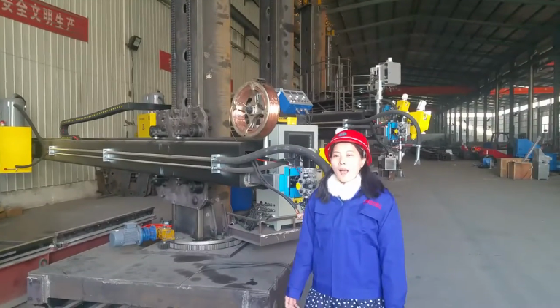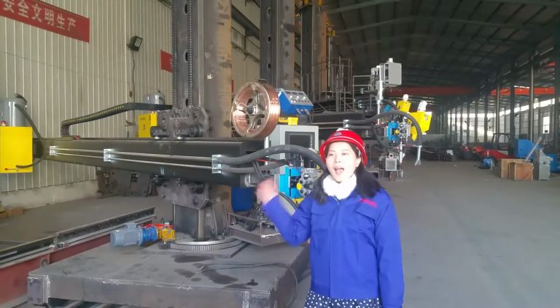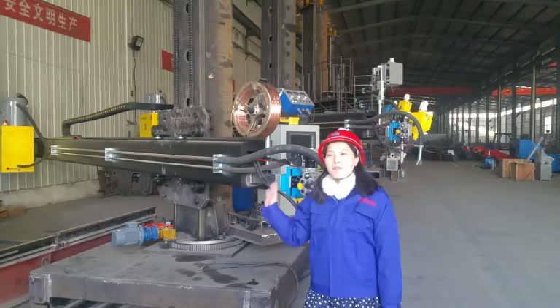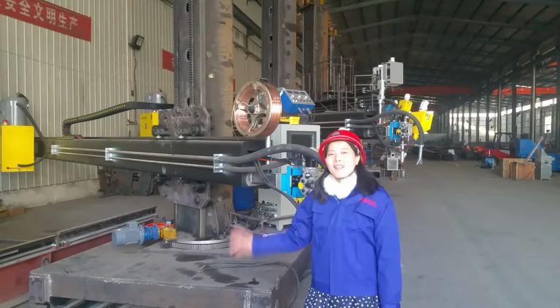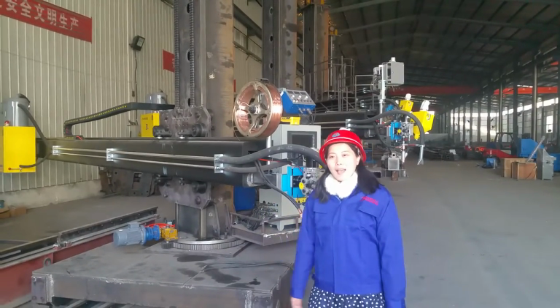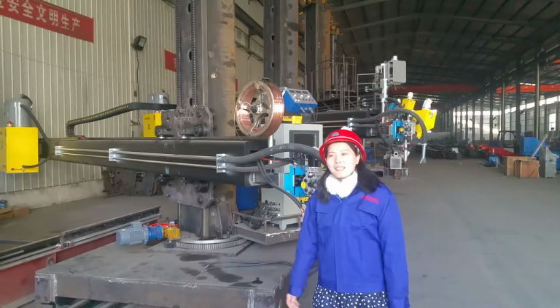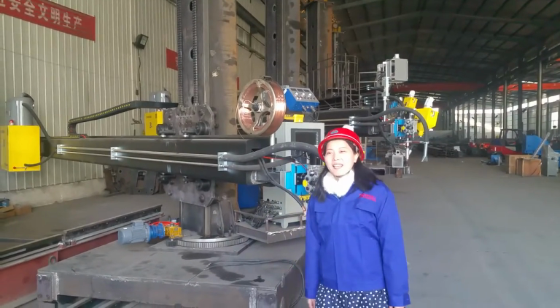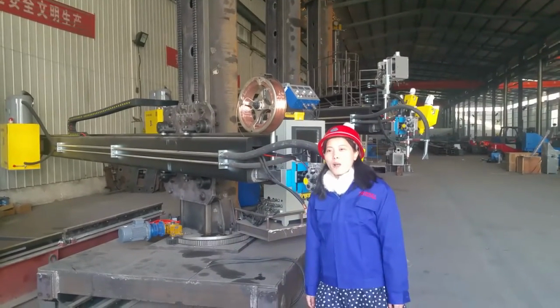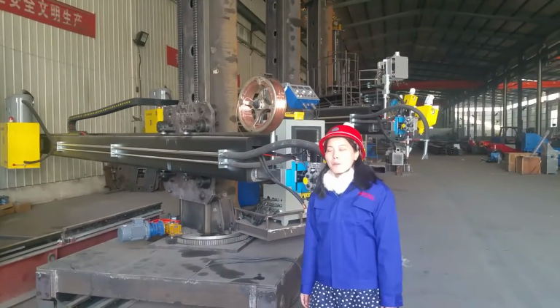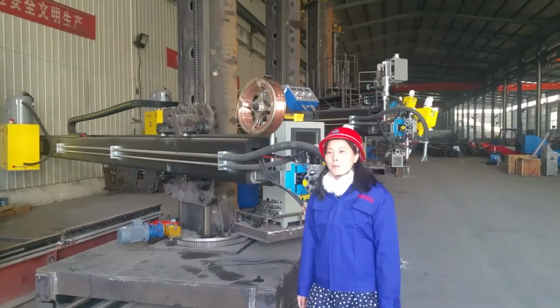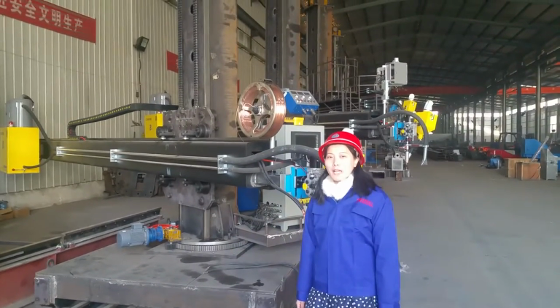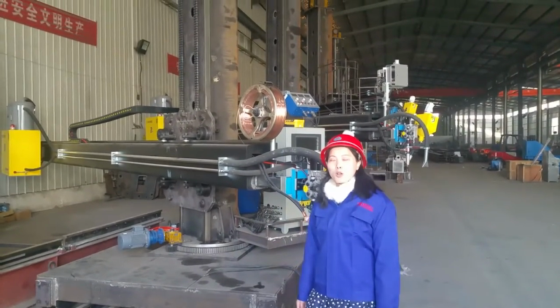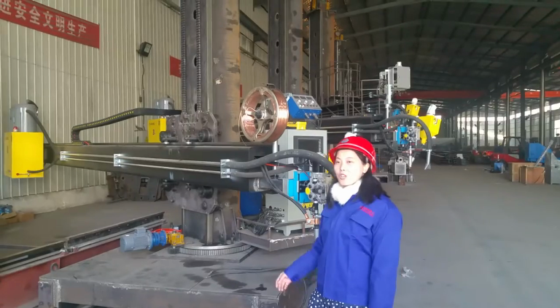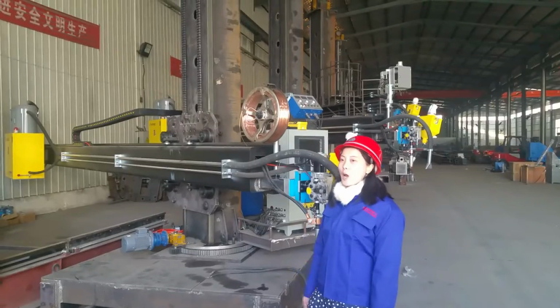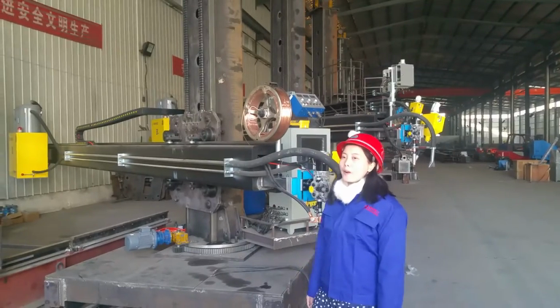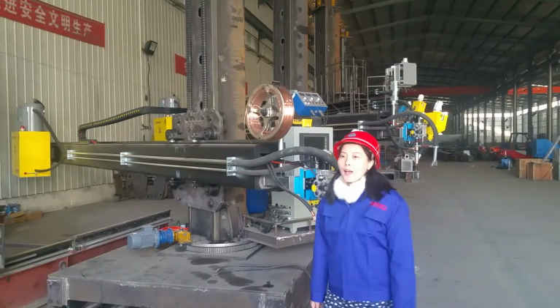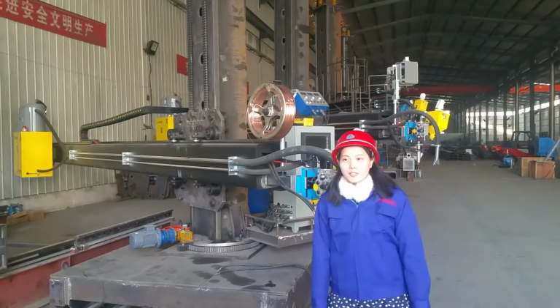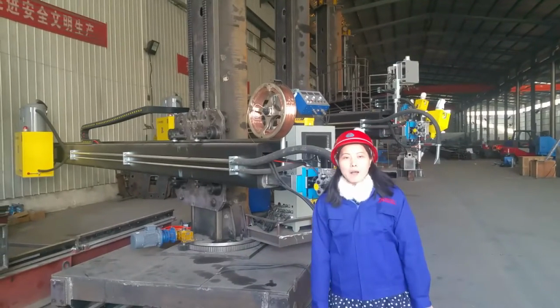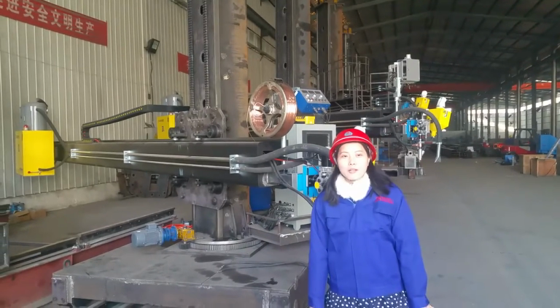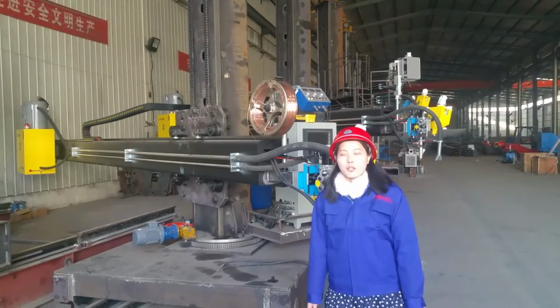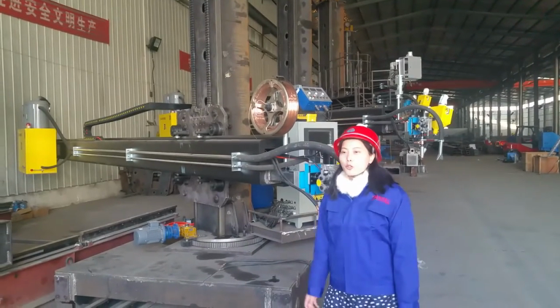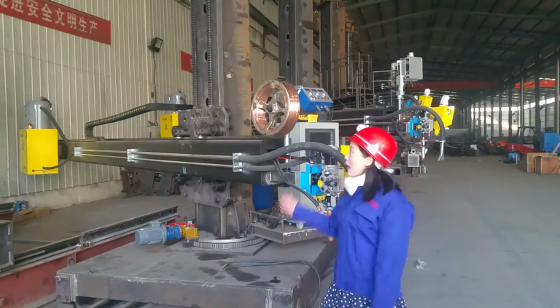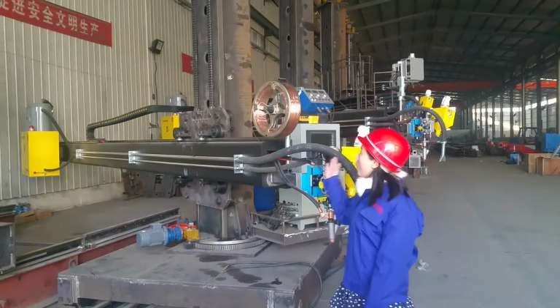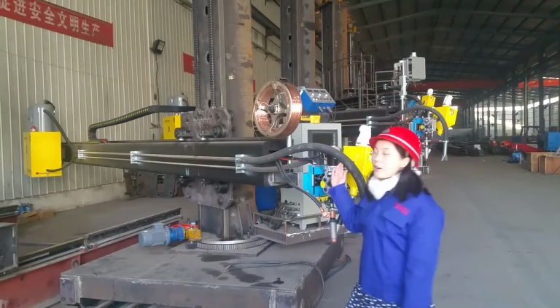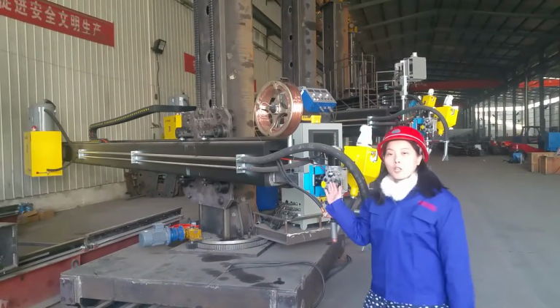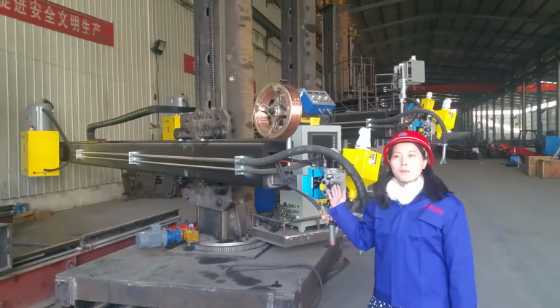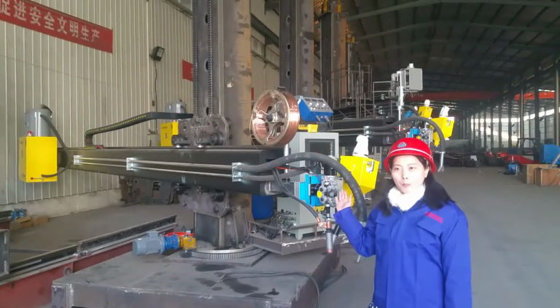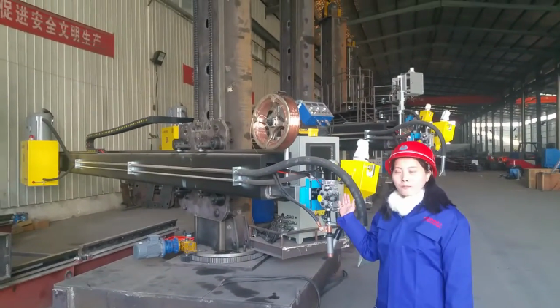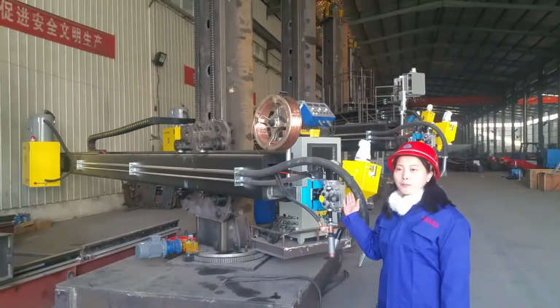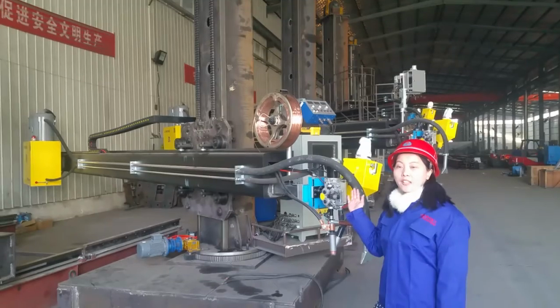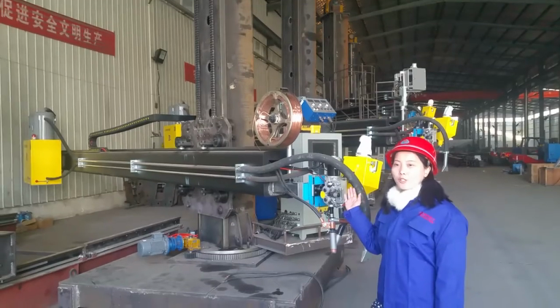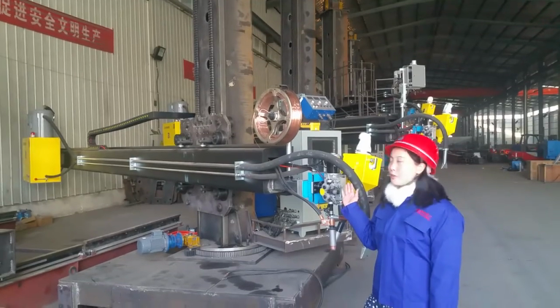Hi everyone, I'm Sunny. Welcome to Motel Production Shop. Today I would like to introduce our welding column and boom to you.